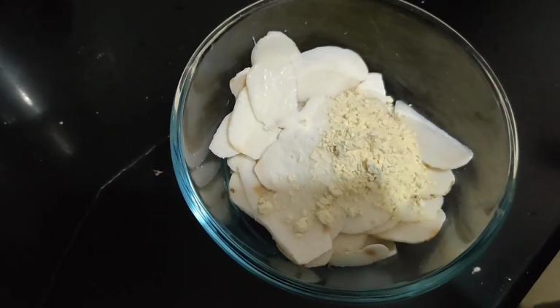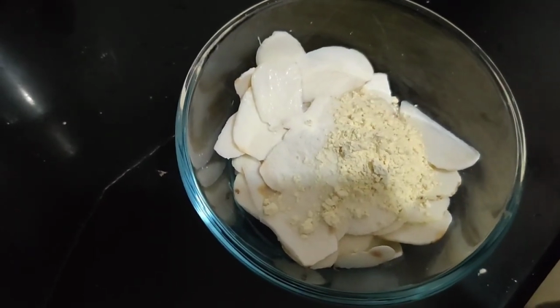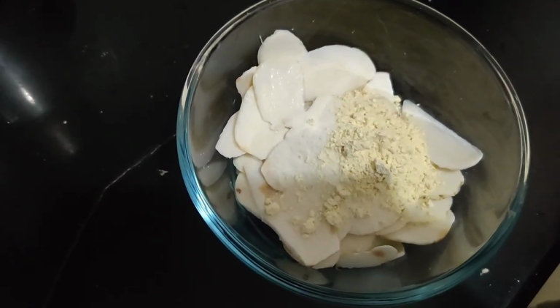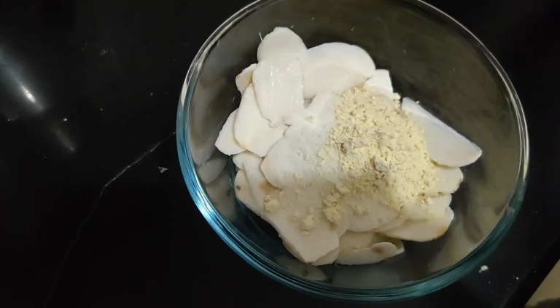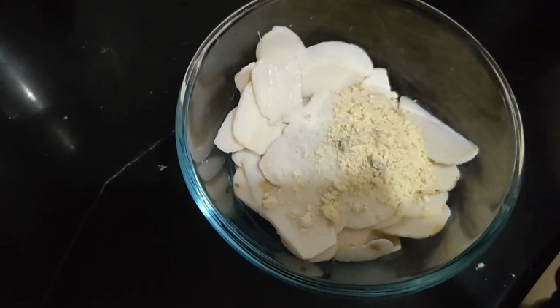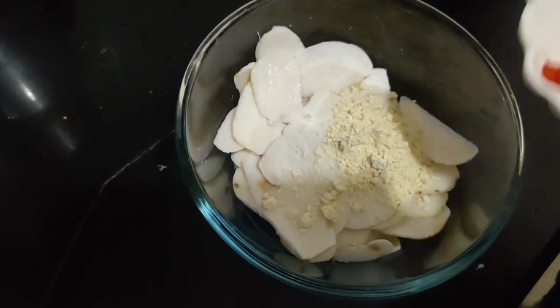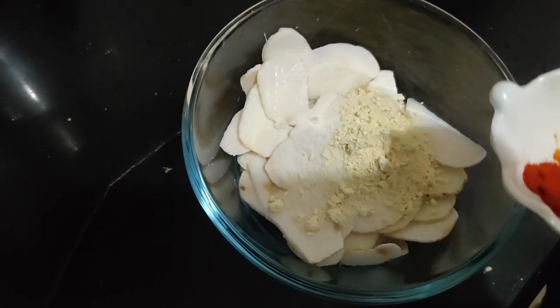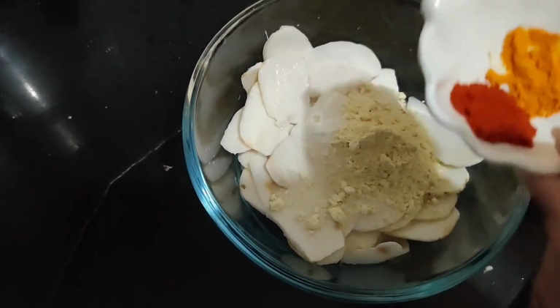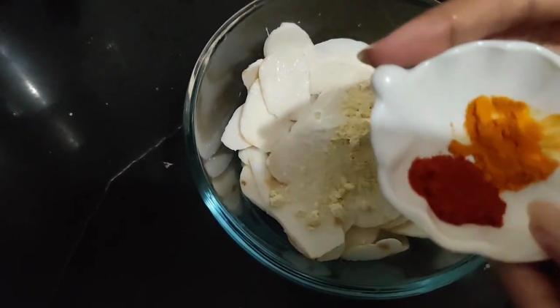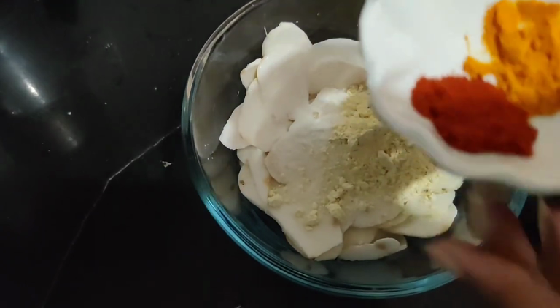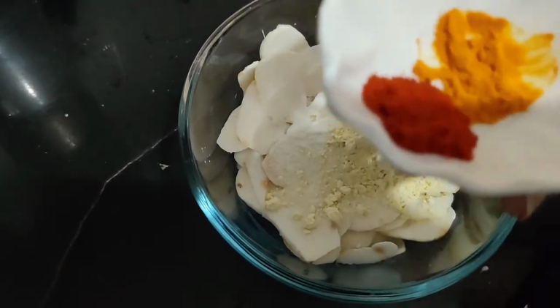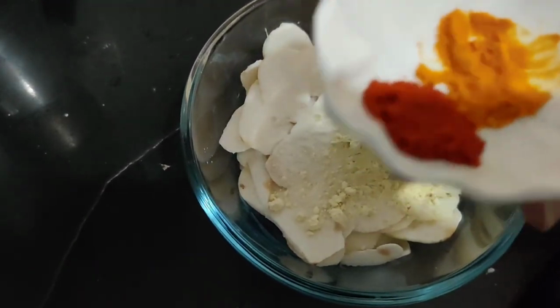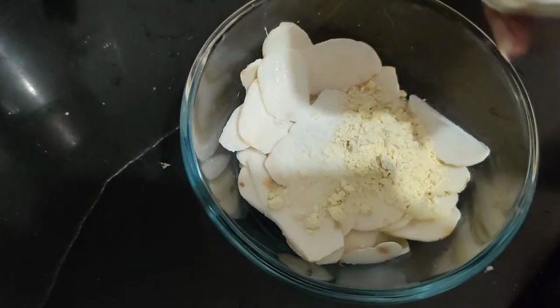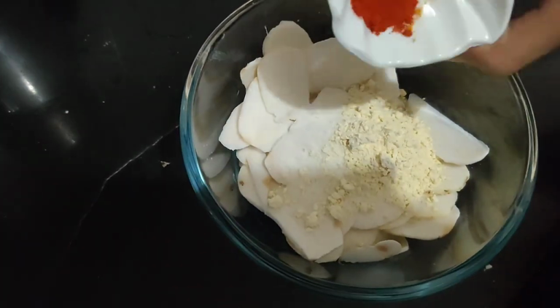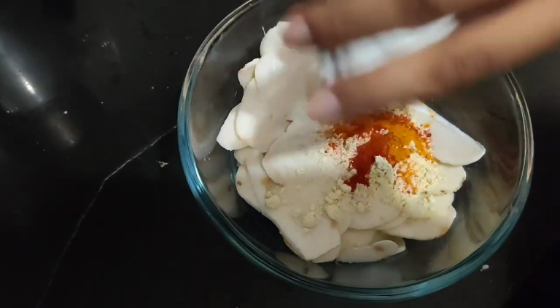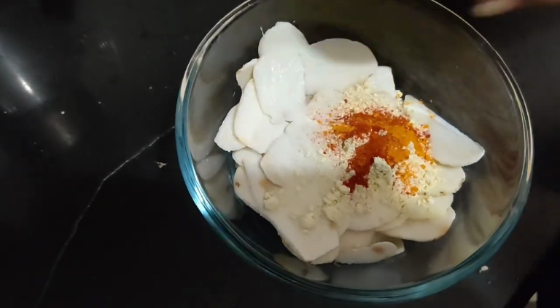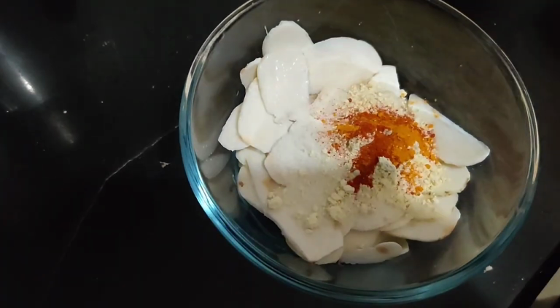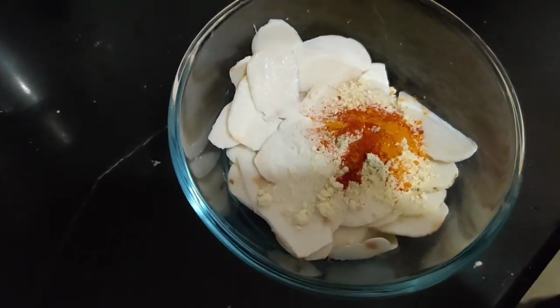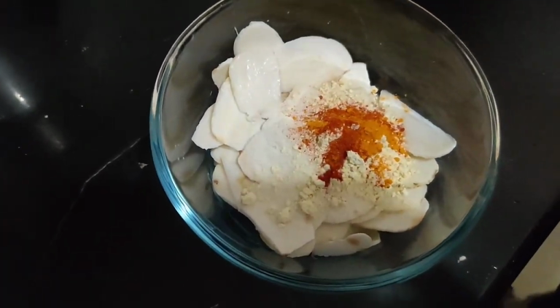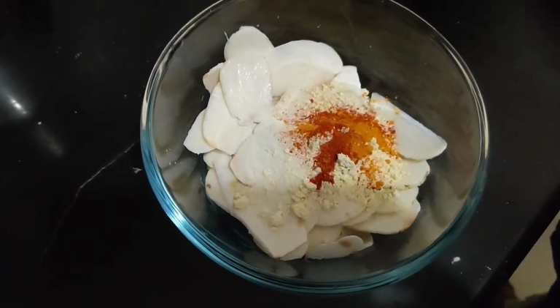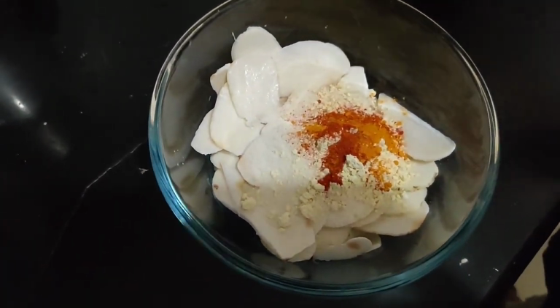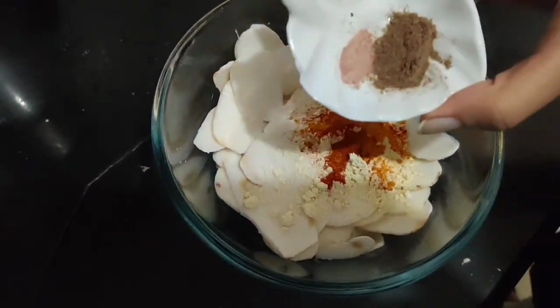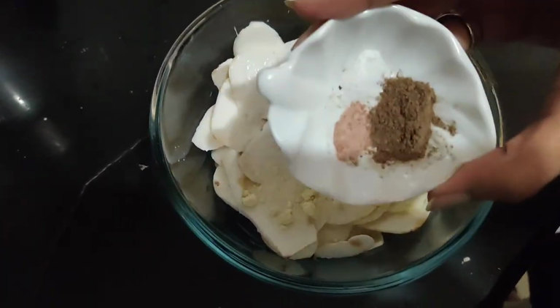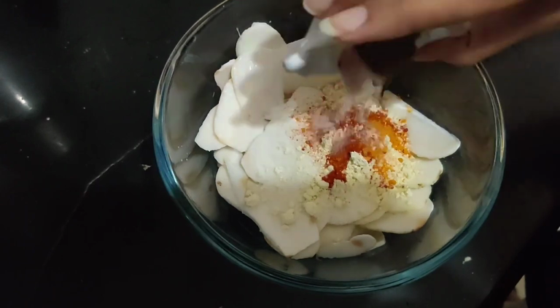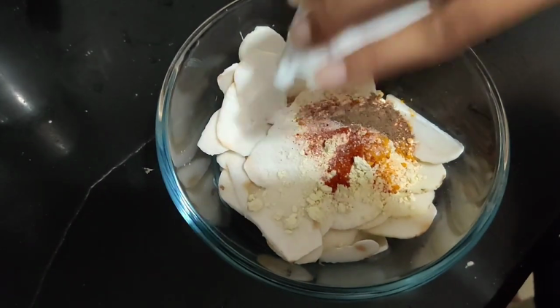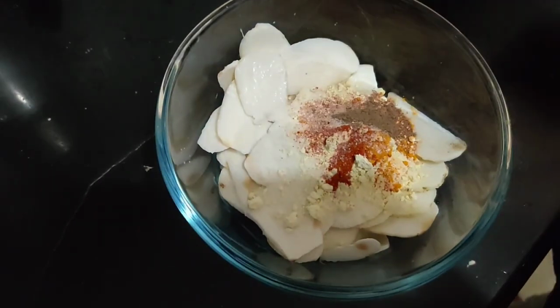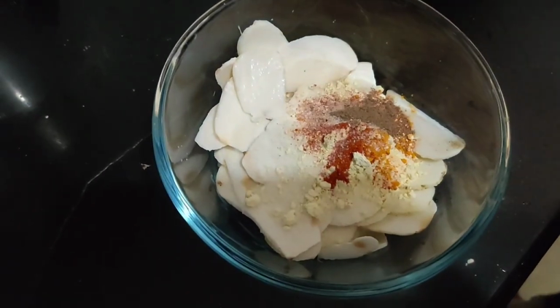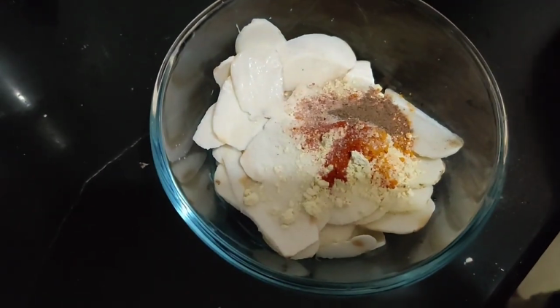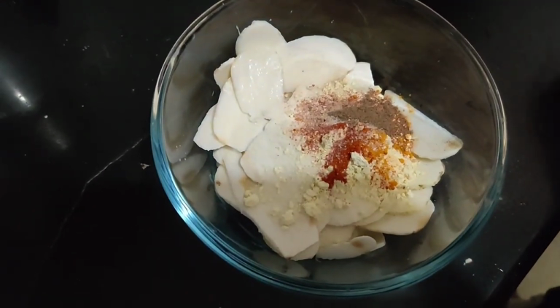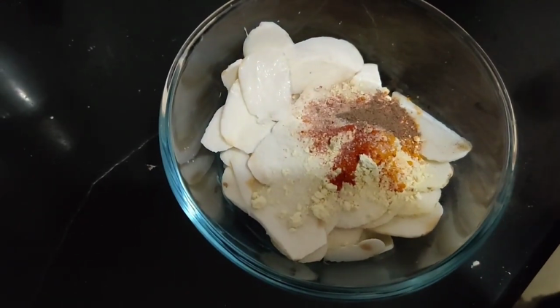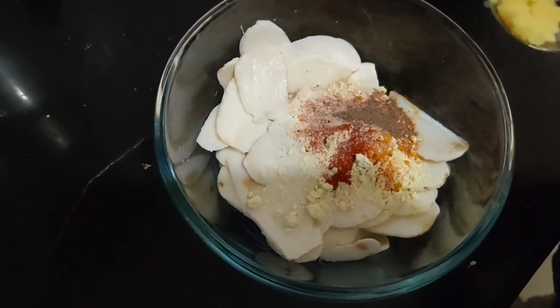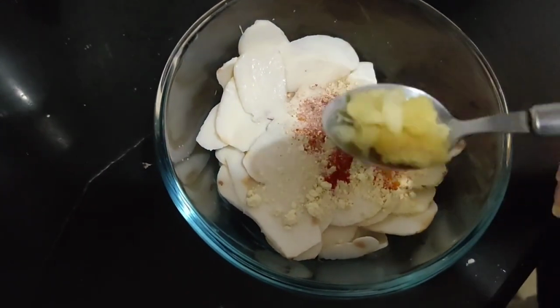Faison, 1 tsp. Red chili powder, 1 tsp. Dasal, also about 40g.